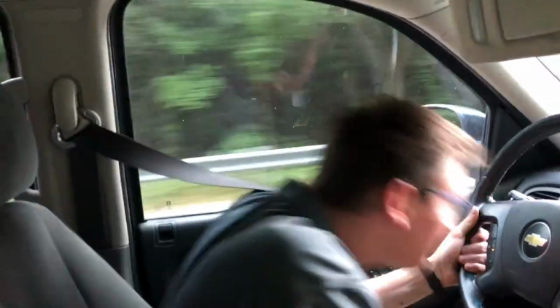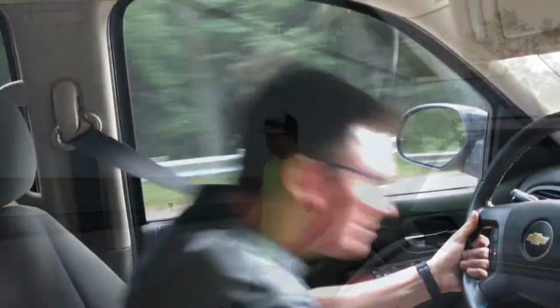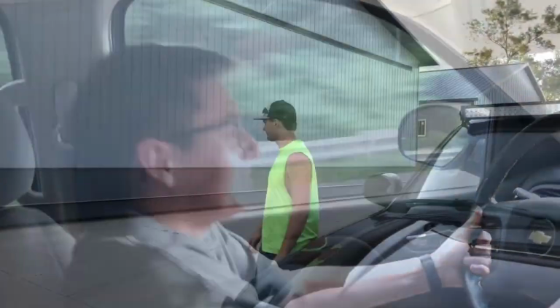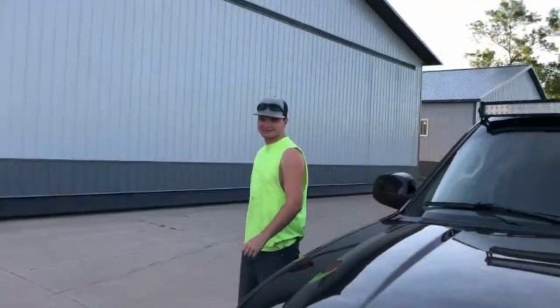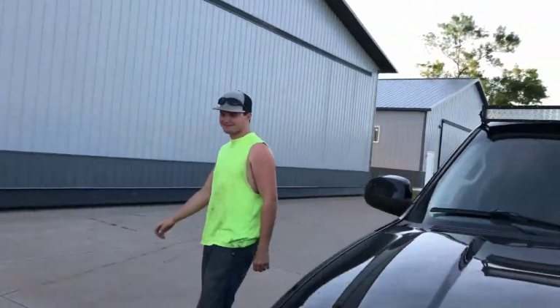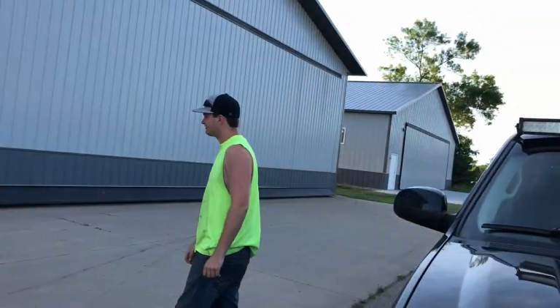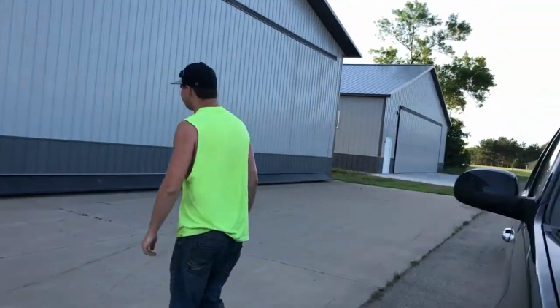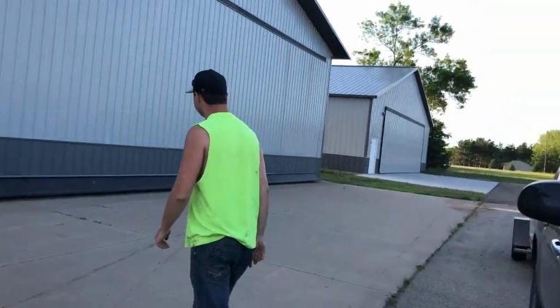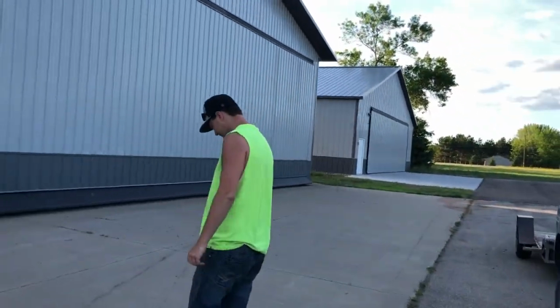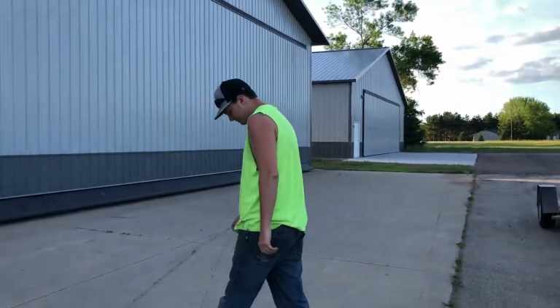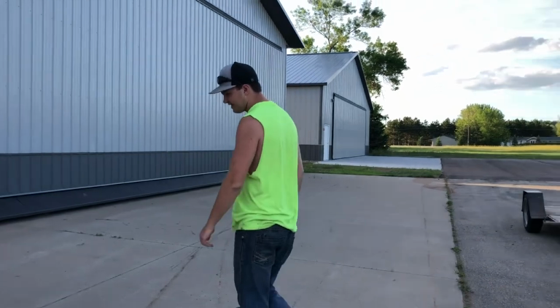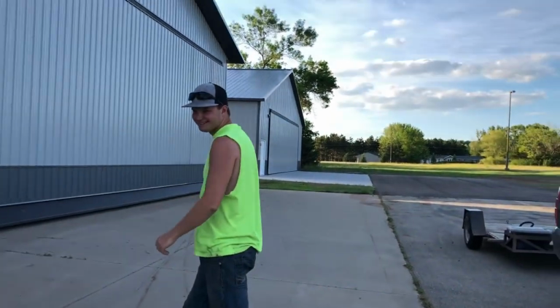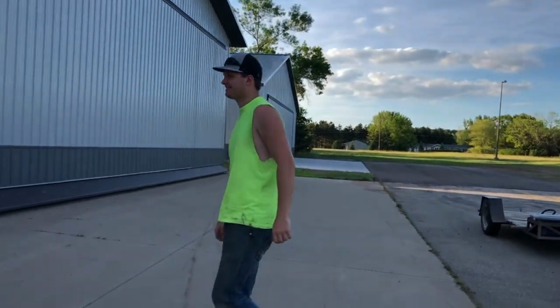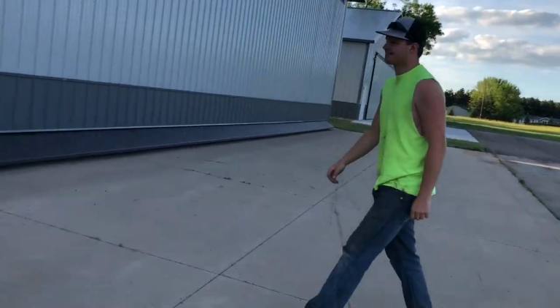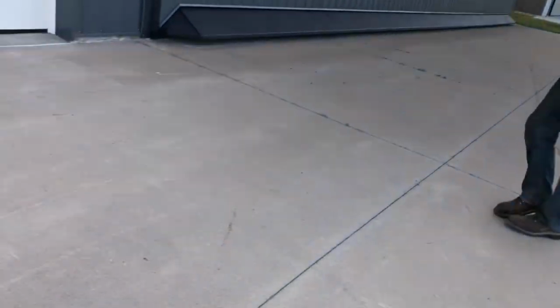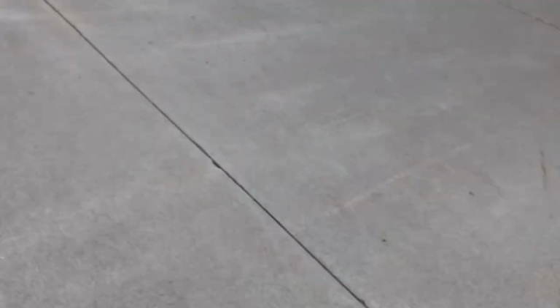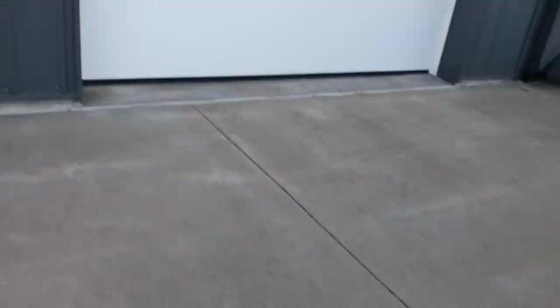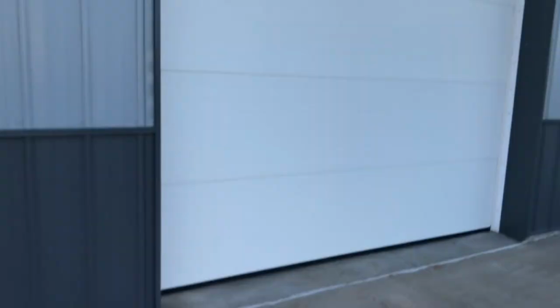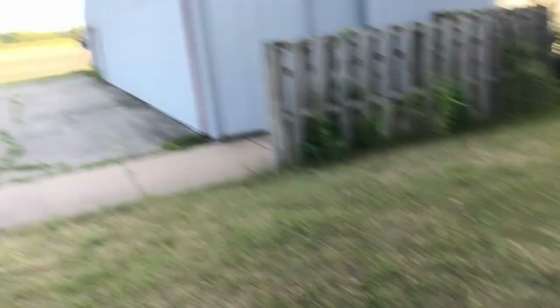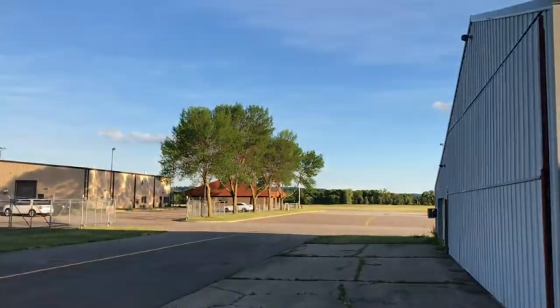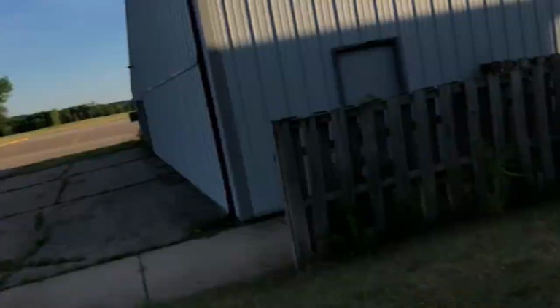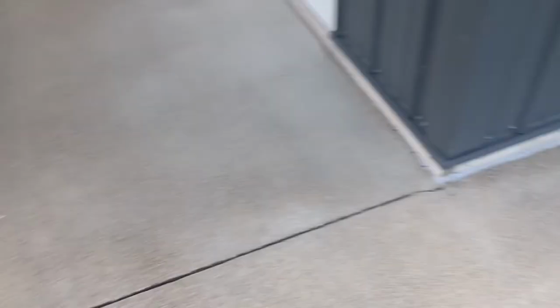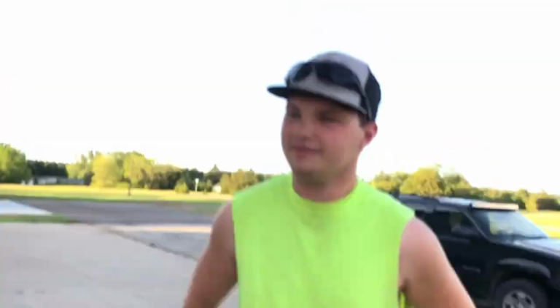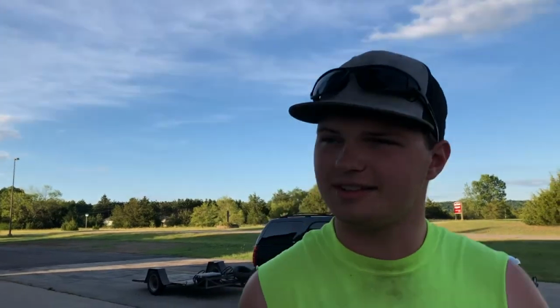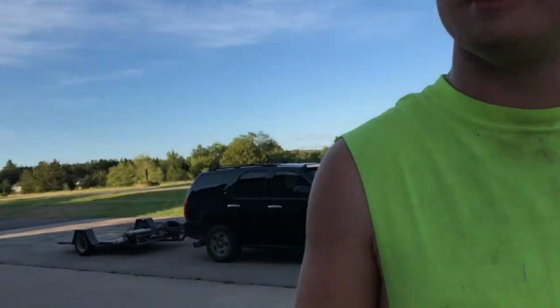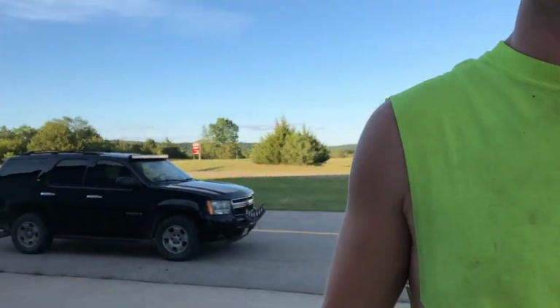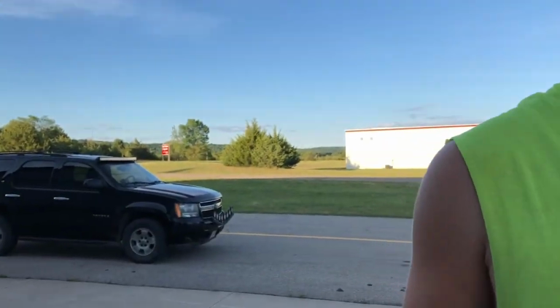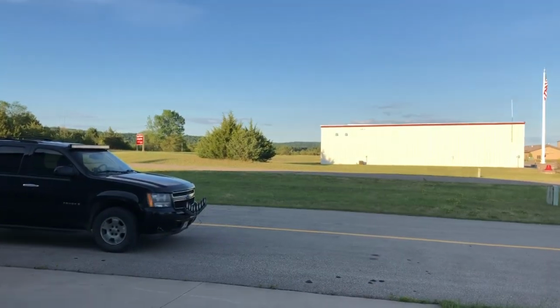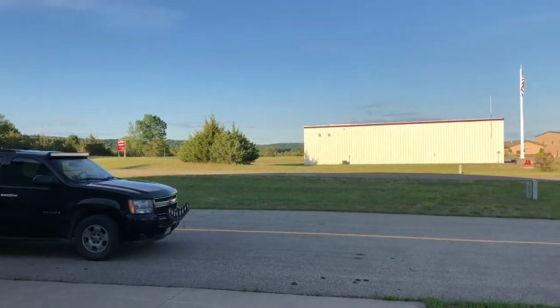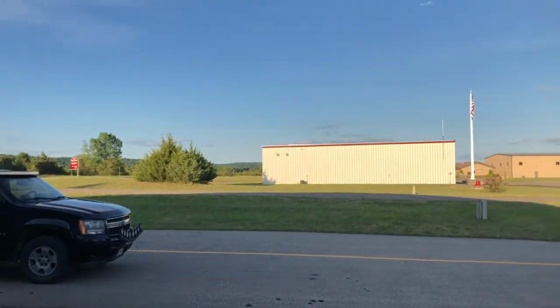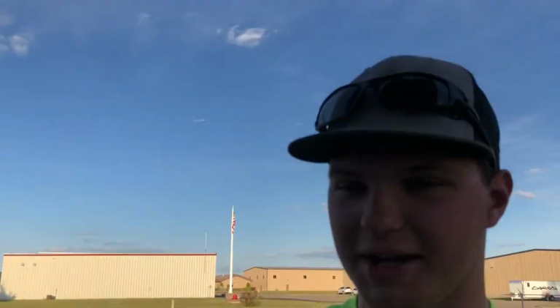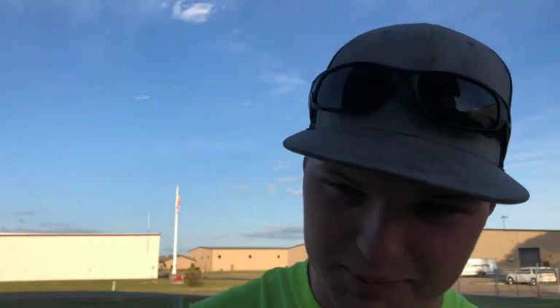Here we are with master mechanic - super plain golf cart heist man - and here we are at the airport. Stay hidden folks, stay away, they might have cameras somewhere.